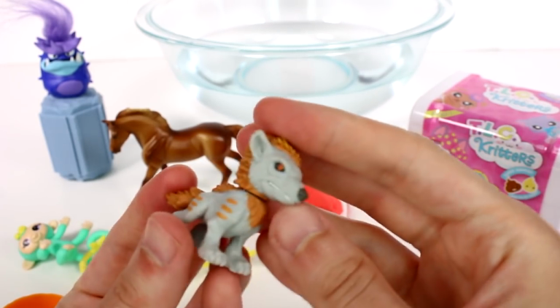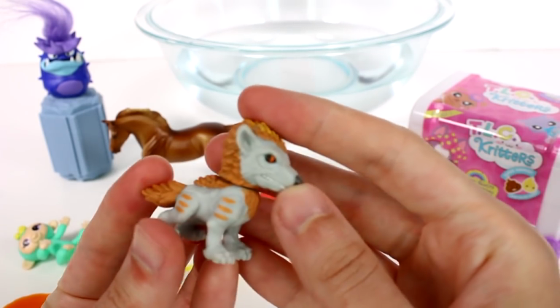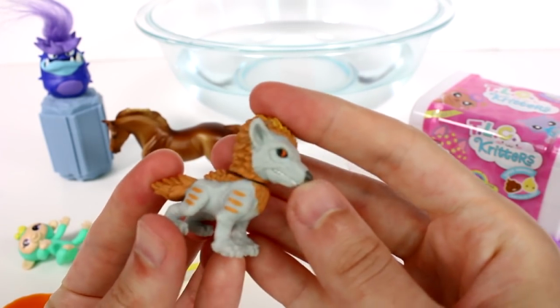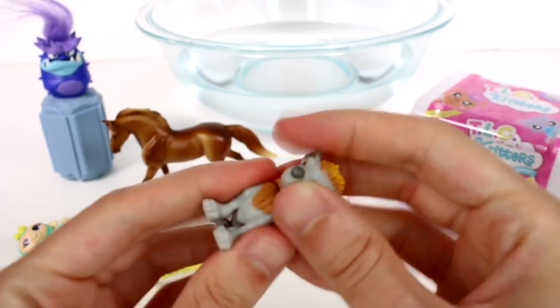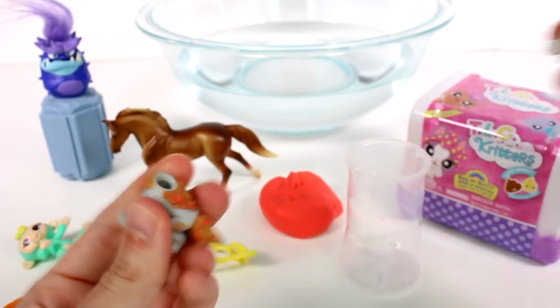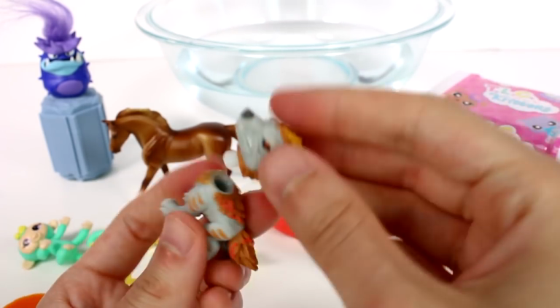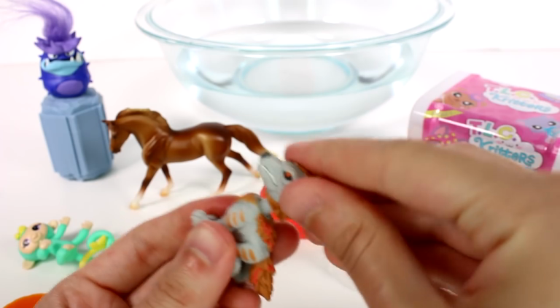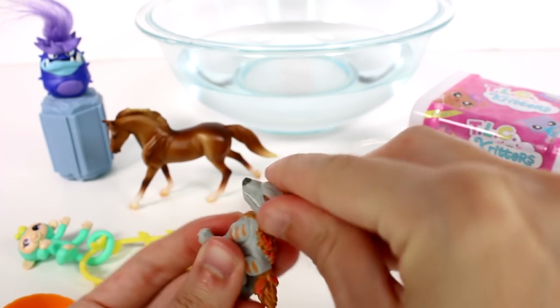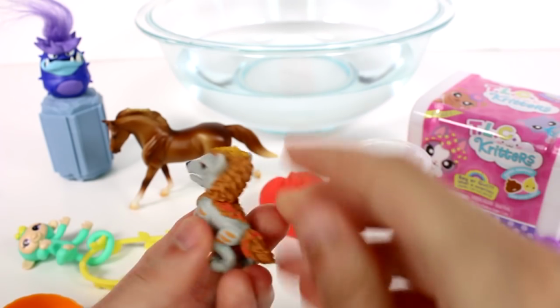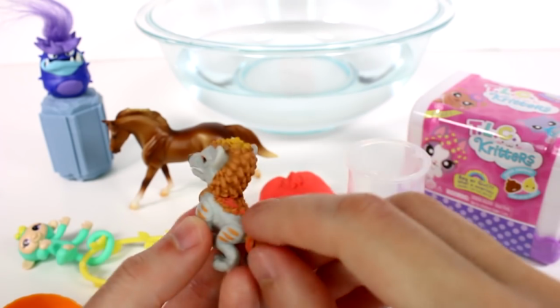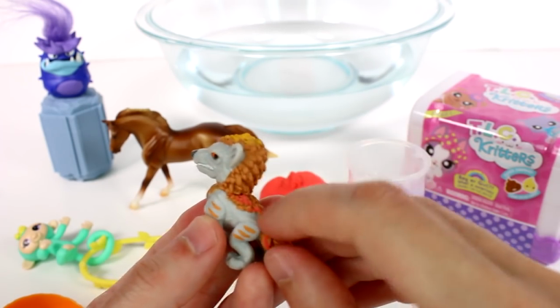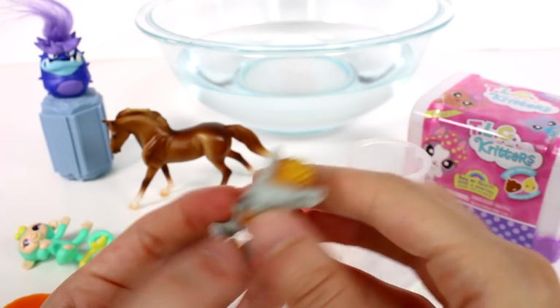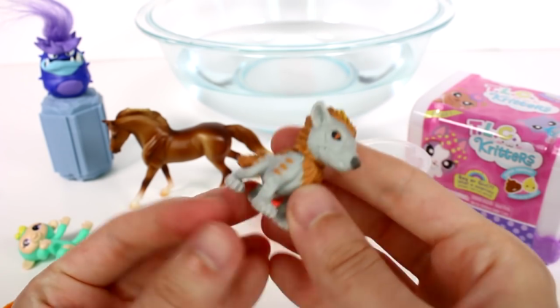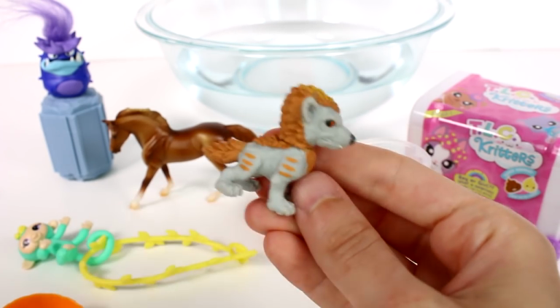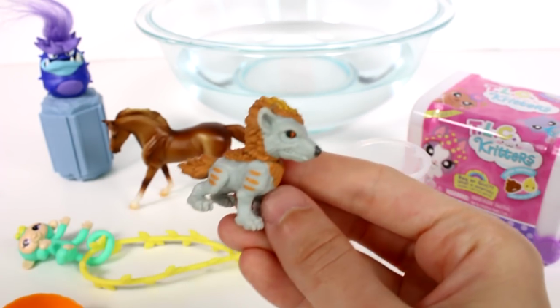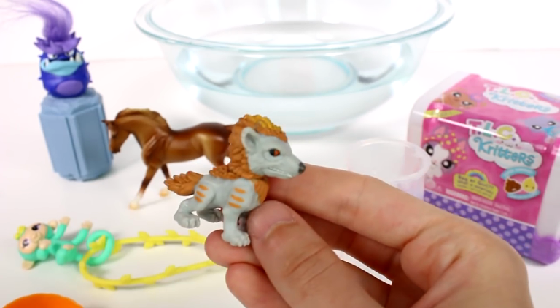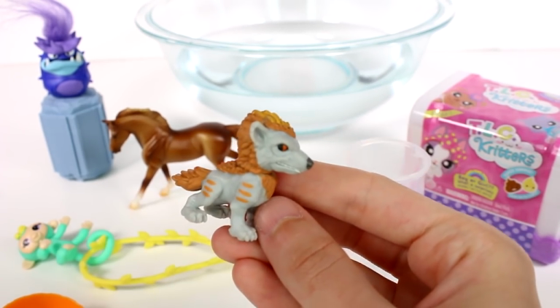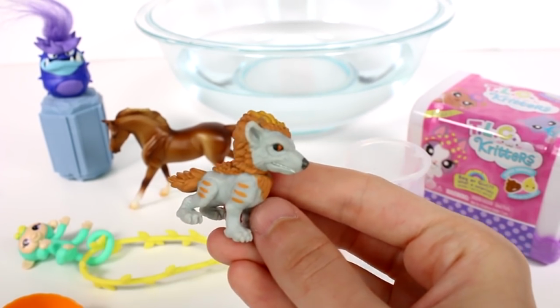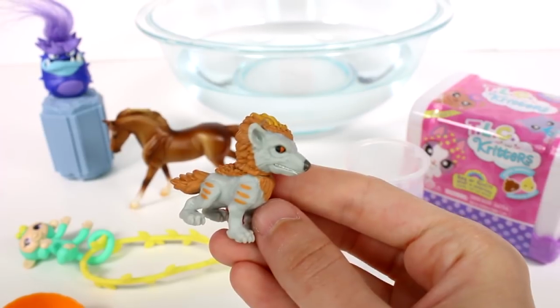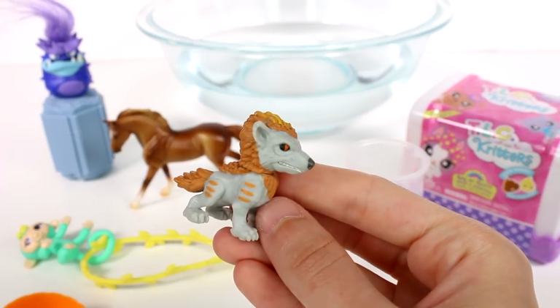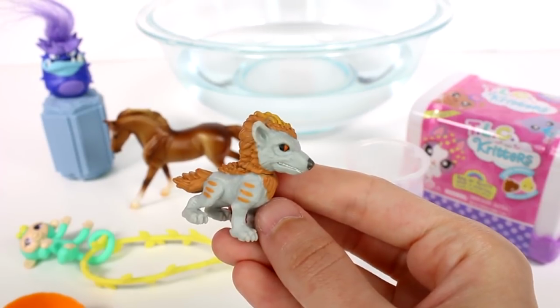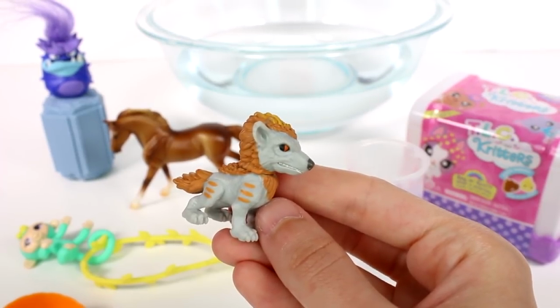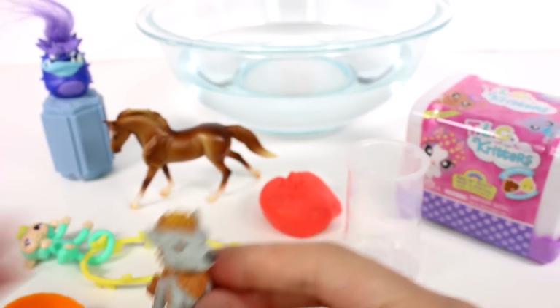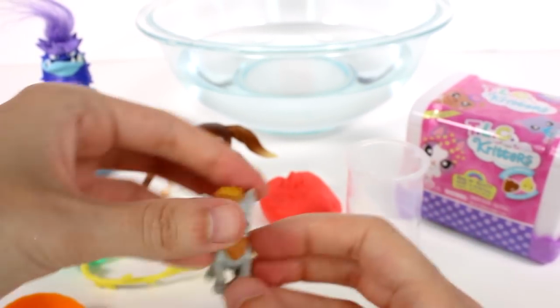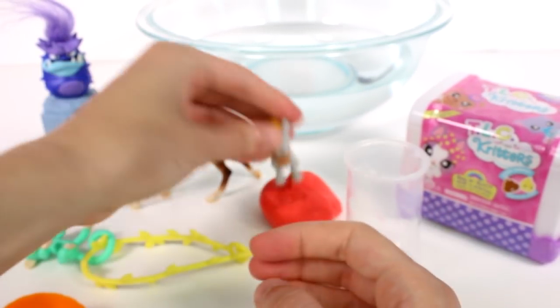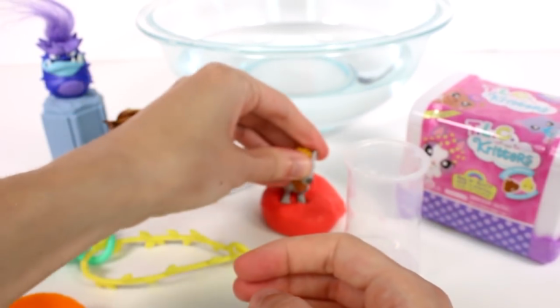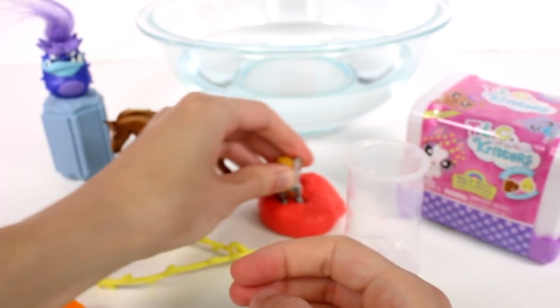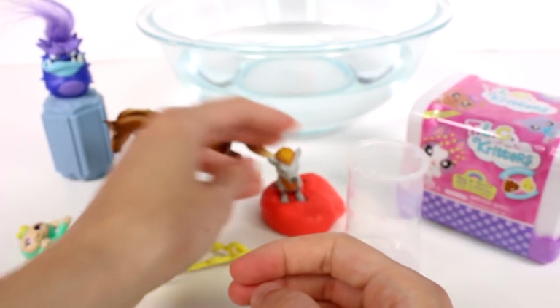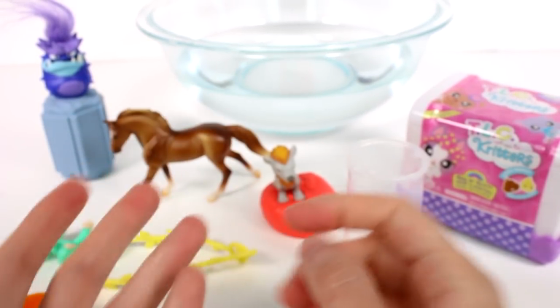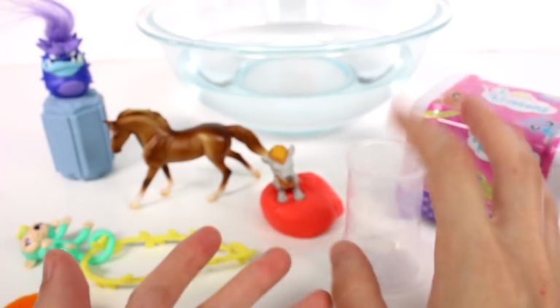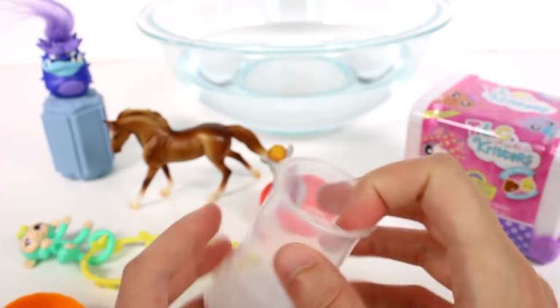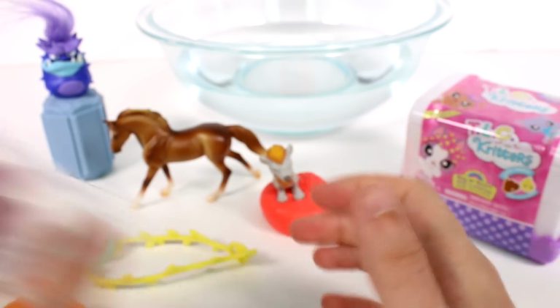But yeah, this is what we got here. You can take his head off — he still has some putty left. He's really, really cool. He's definitely one of my faves. They're all so cool.